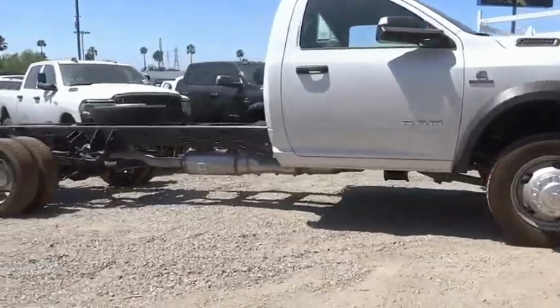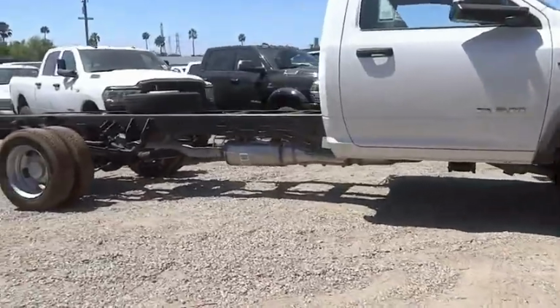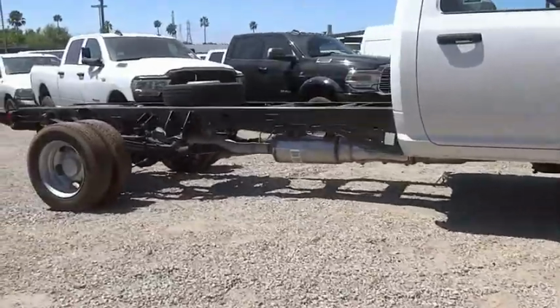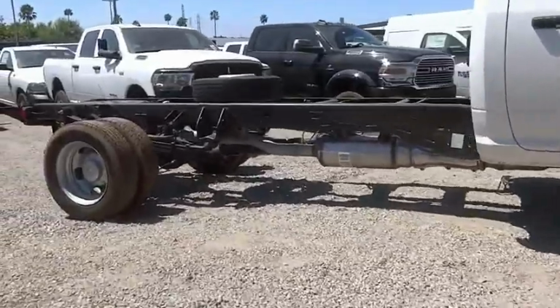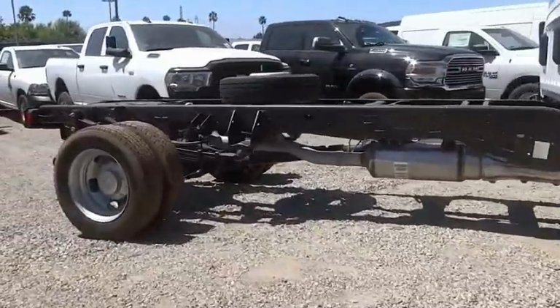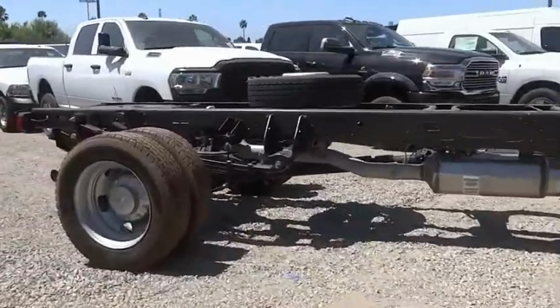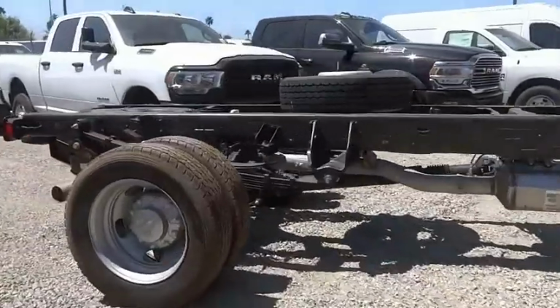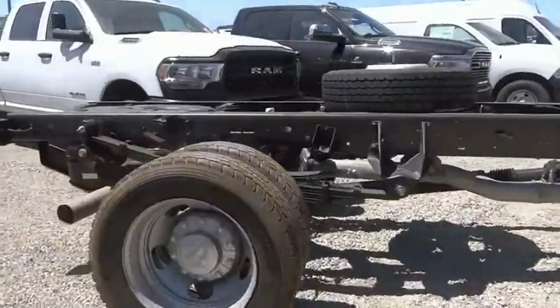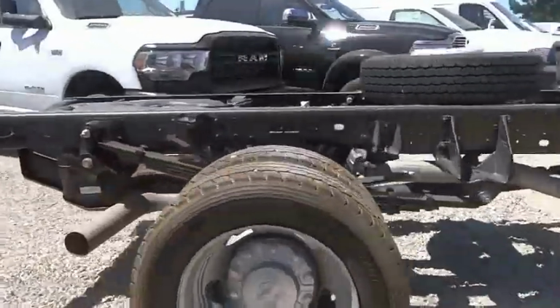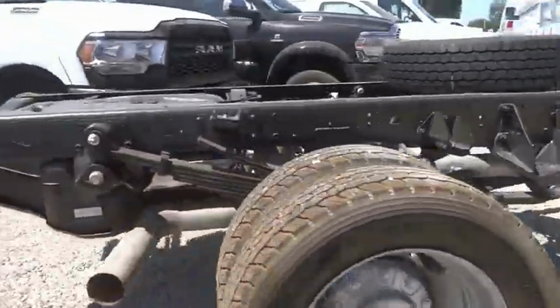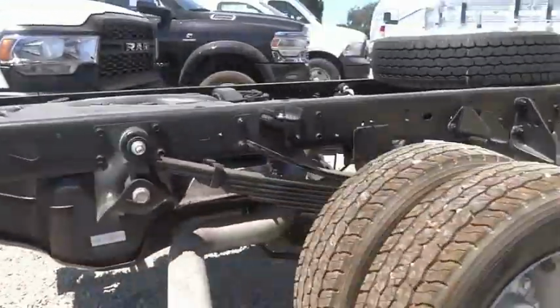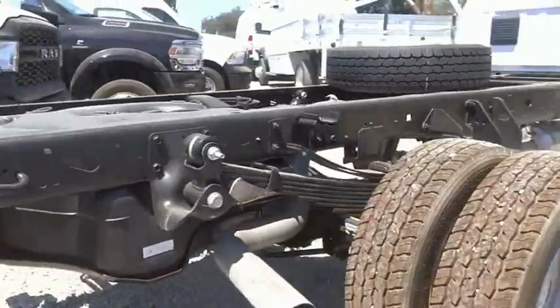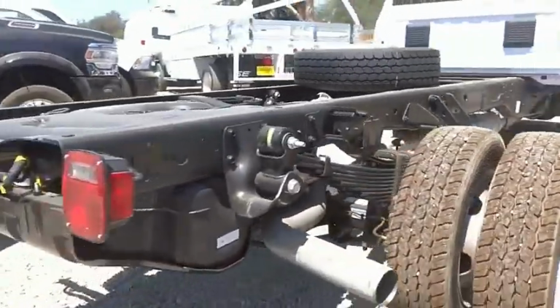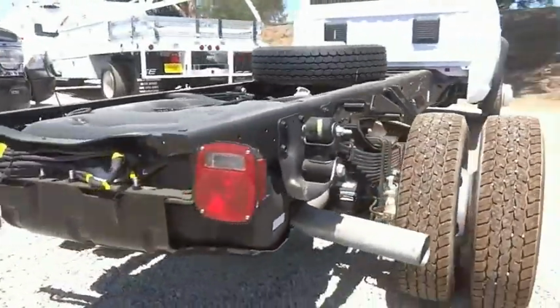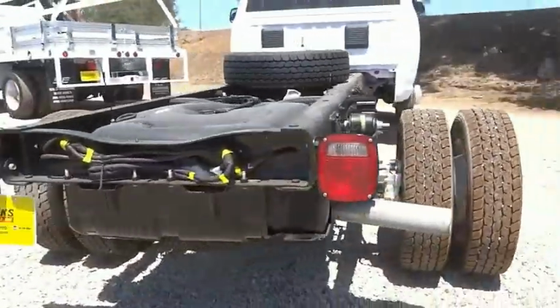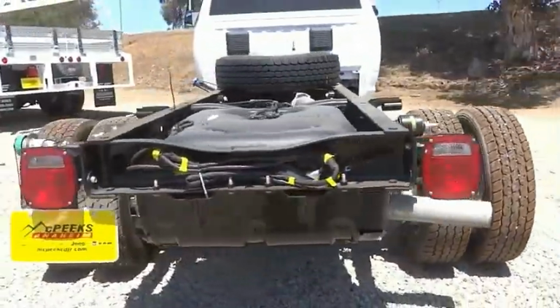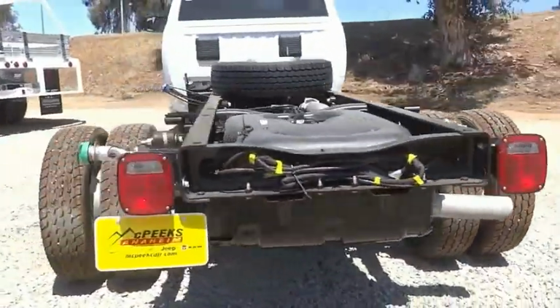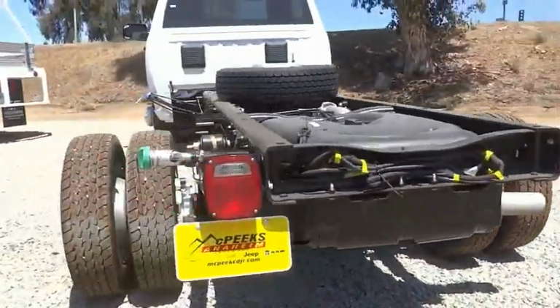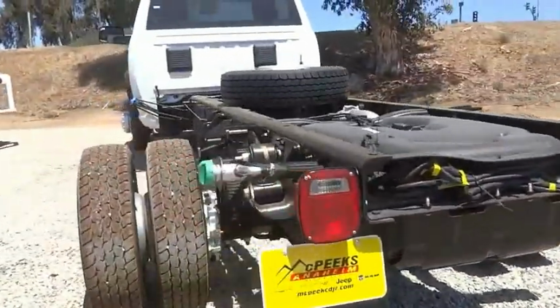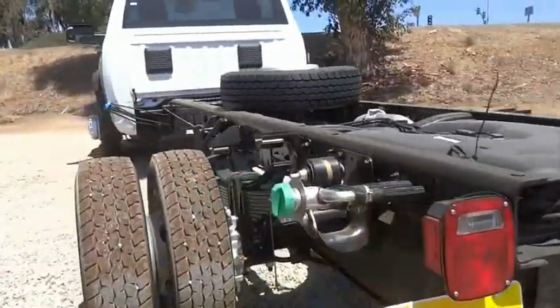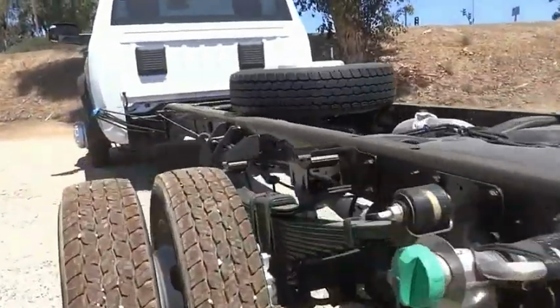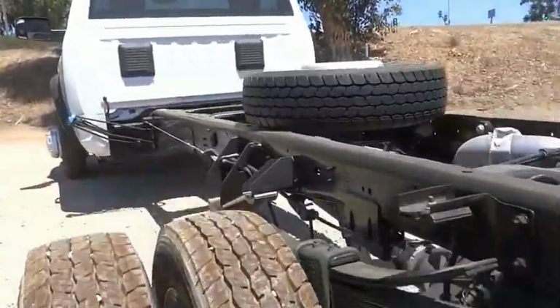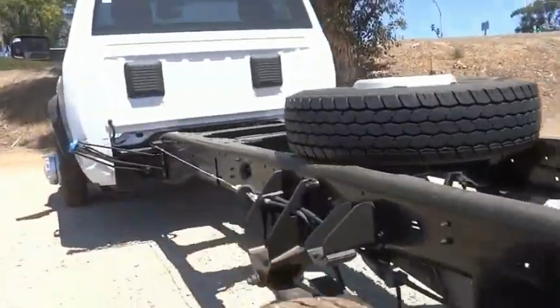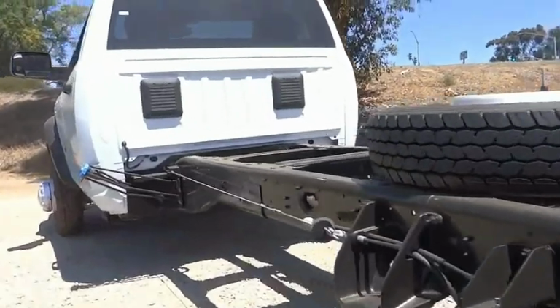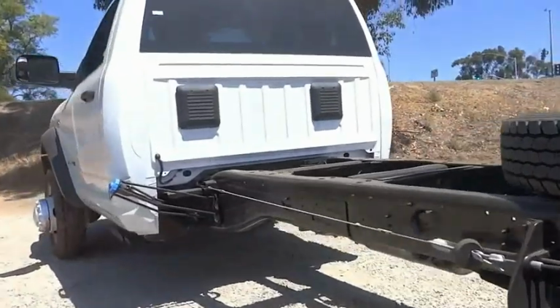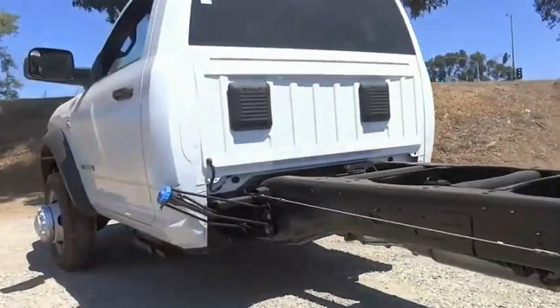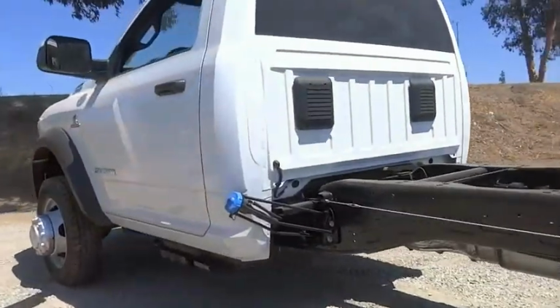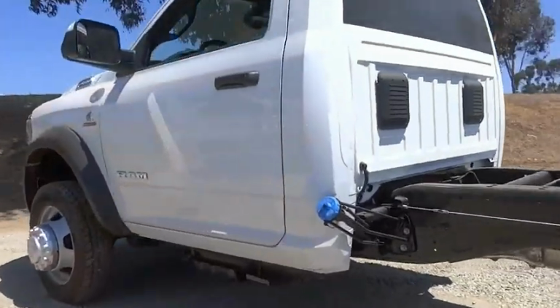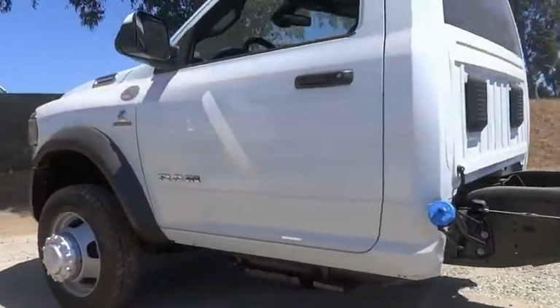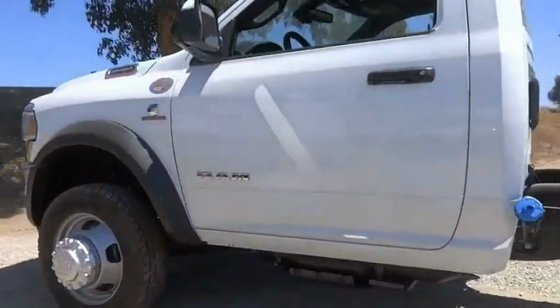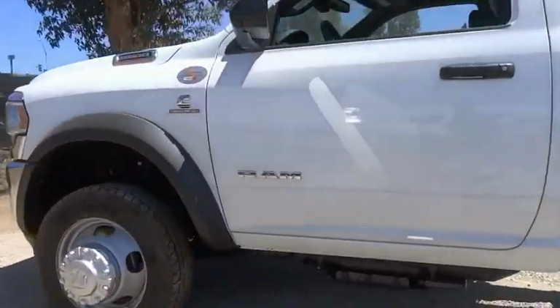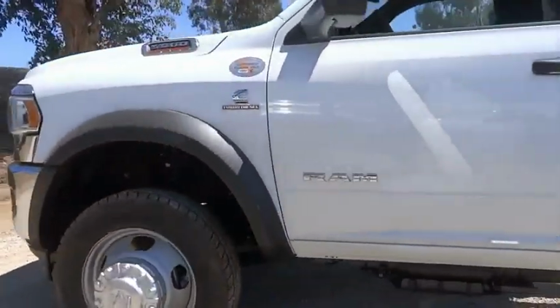Electronic stability control, traction control, remote keyless entry, front license plate bracket, four wheel disc brakes, speed control, tachometer, power steering, overhead console, passenger vanity mirror.